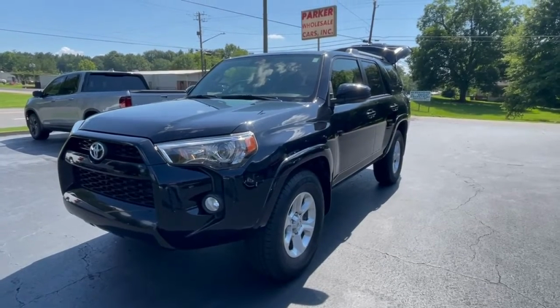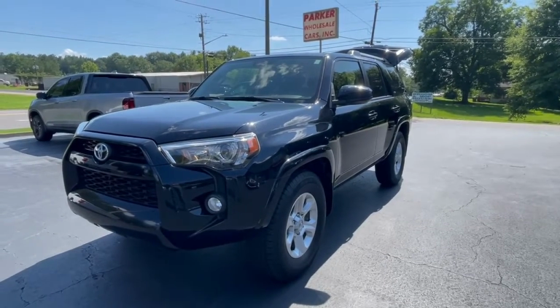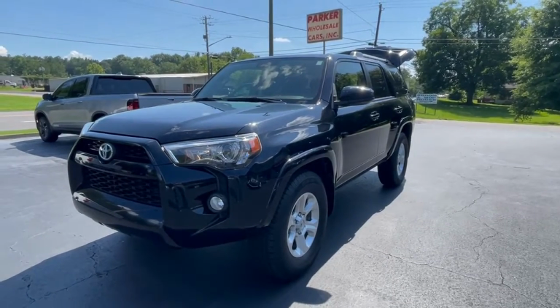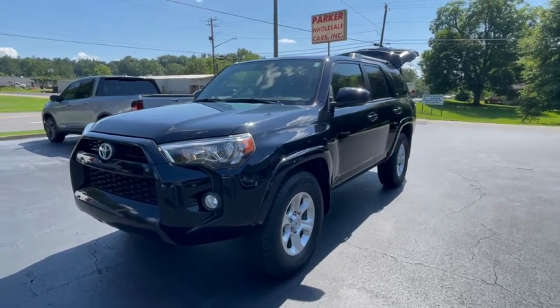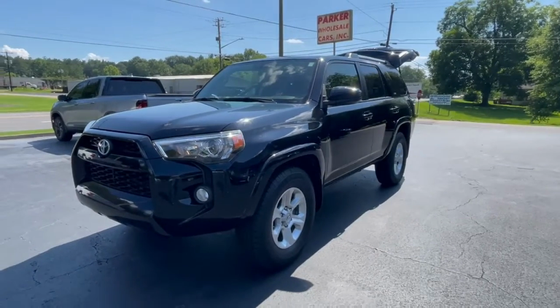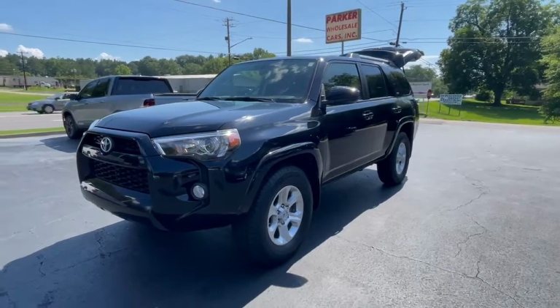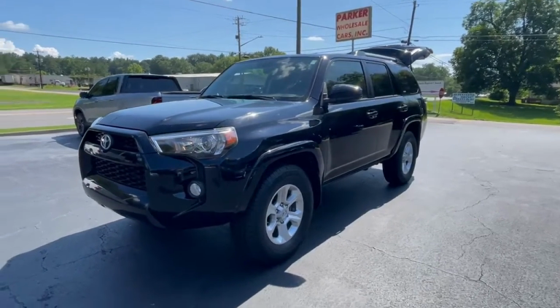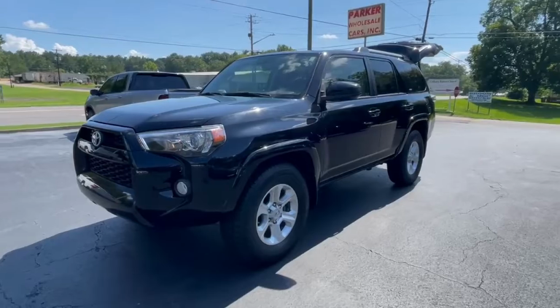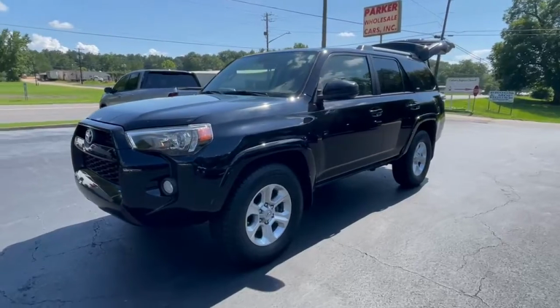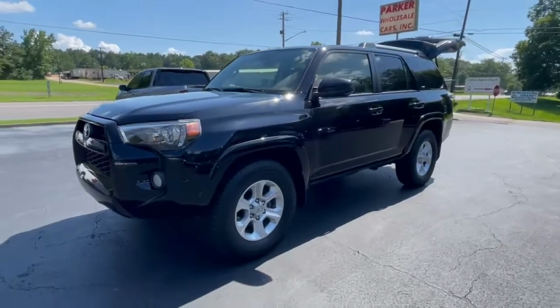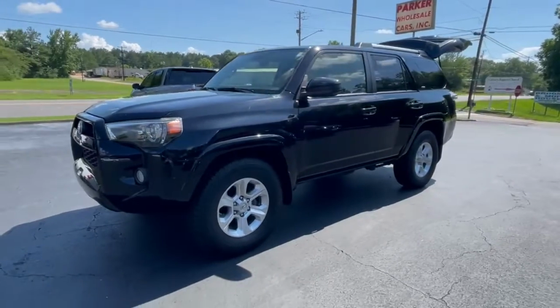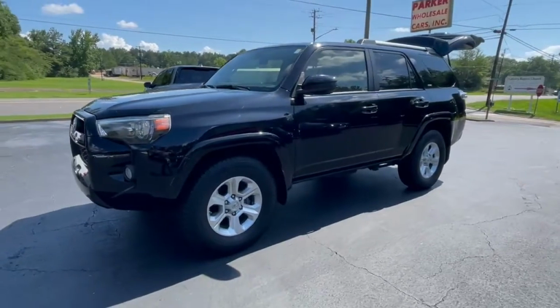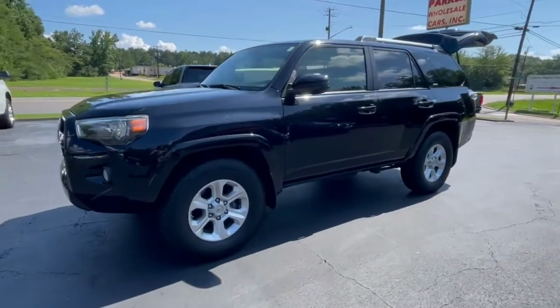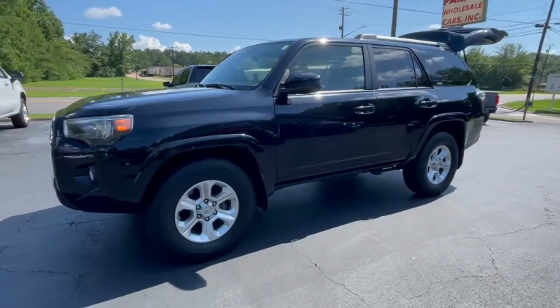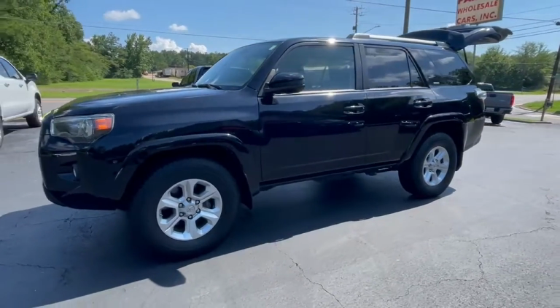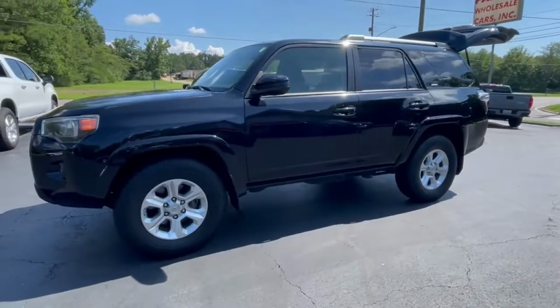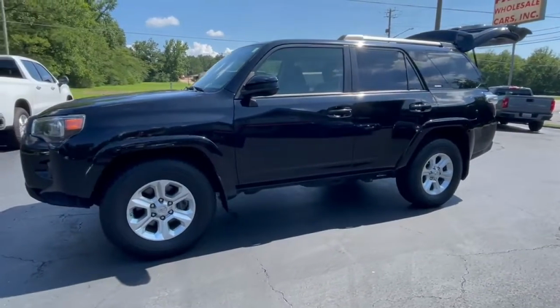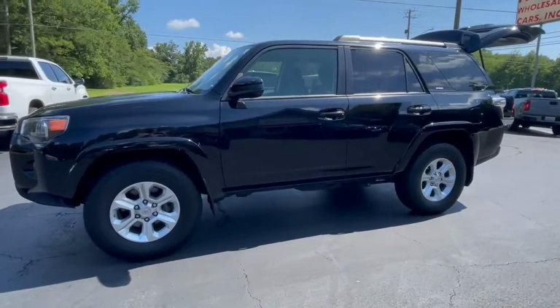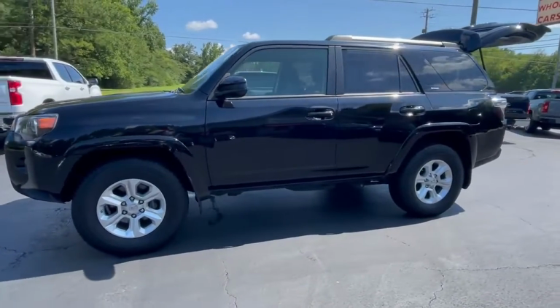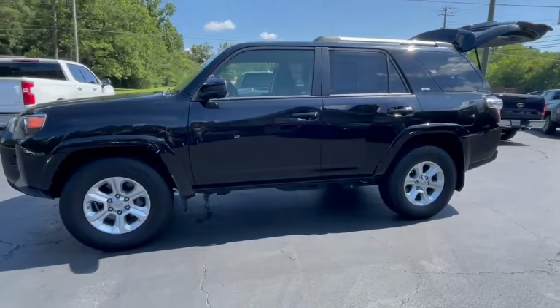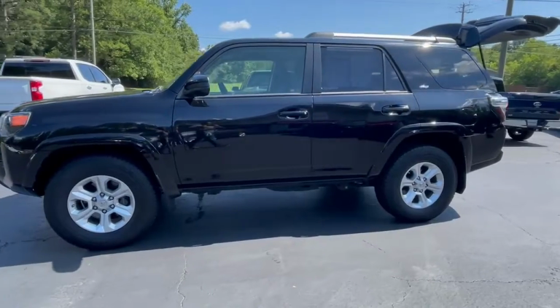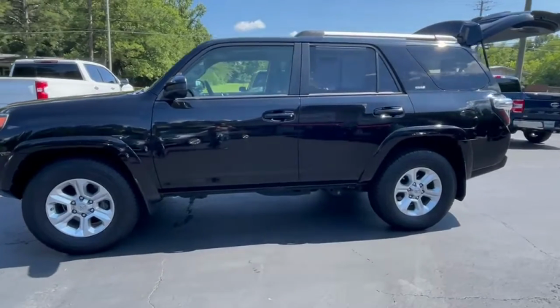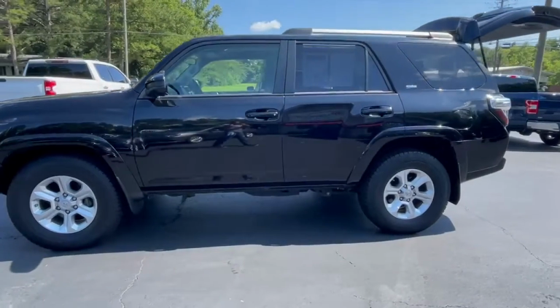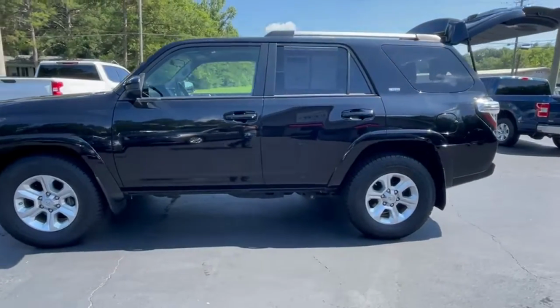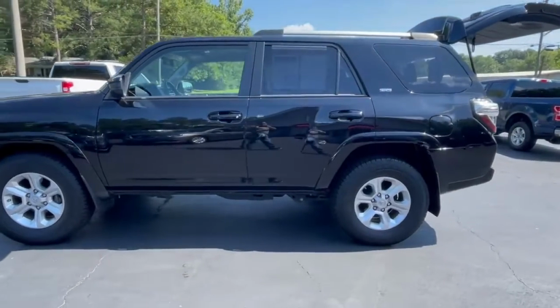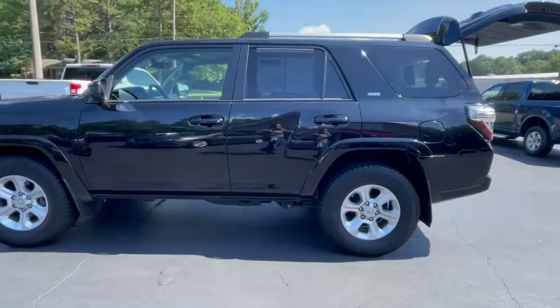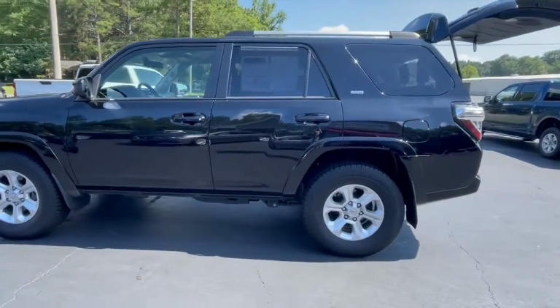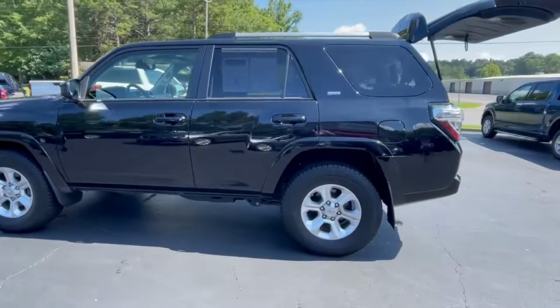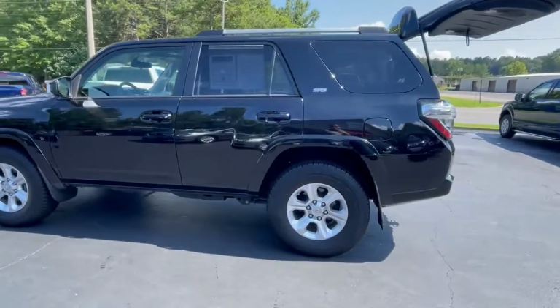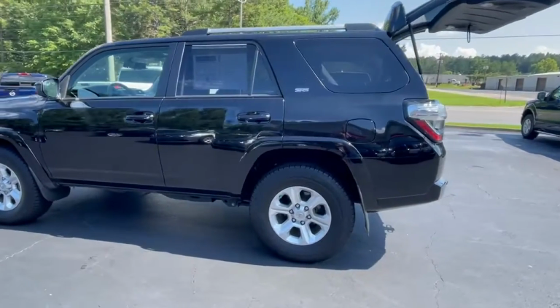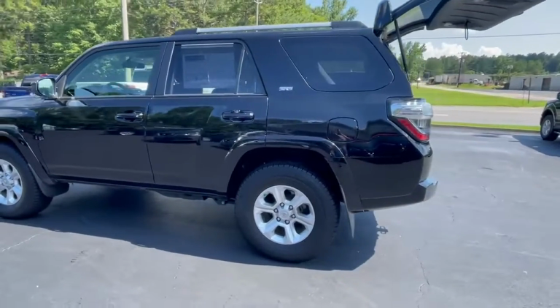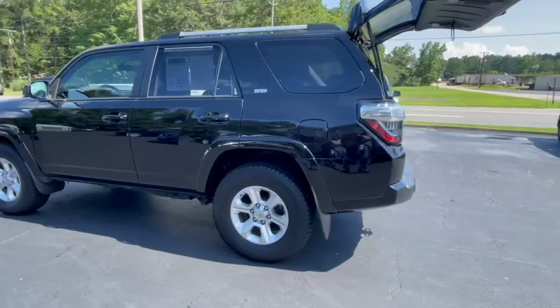This is Jeff with Parker Wholesale Cars in Tallahassee. Here is a rare bird for sure. Check out this 2019 Toyota 4Runner SR5. Beautiful vehicle, well cared for, knee-deep in a brand new set of tires.